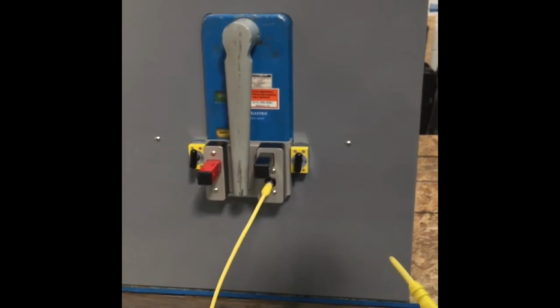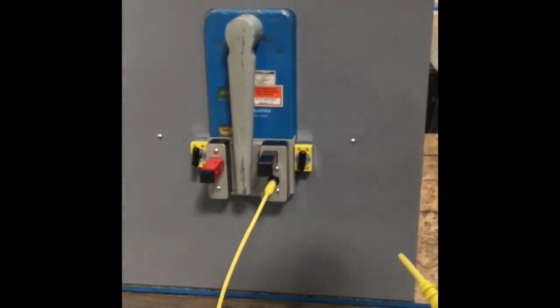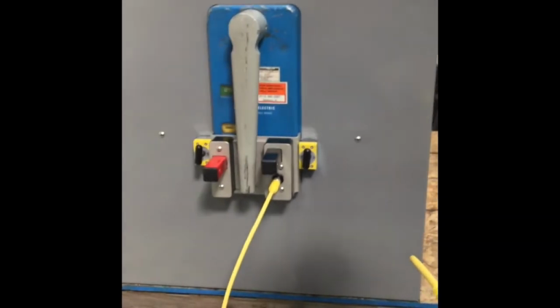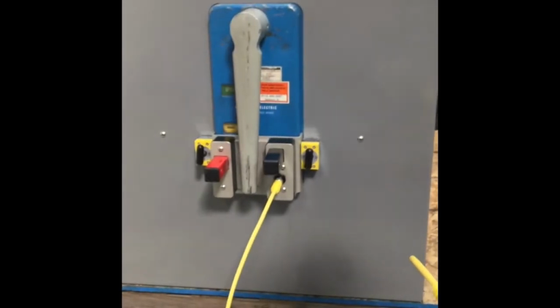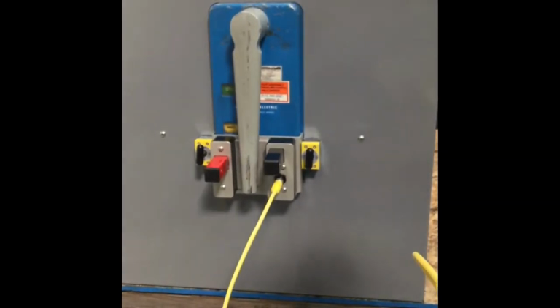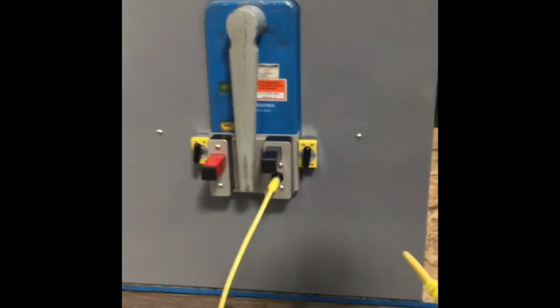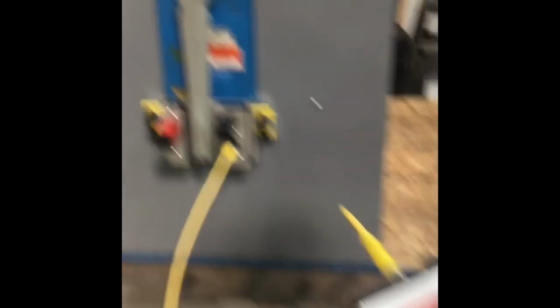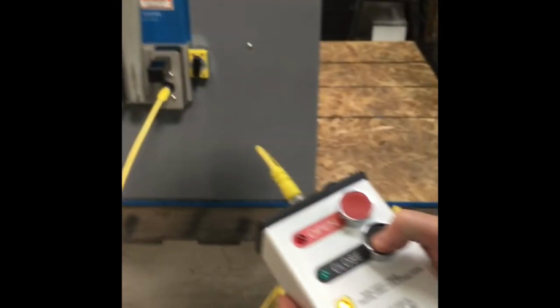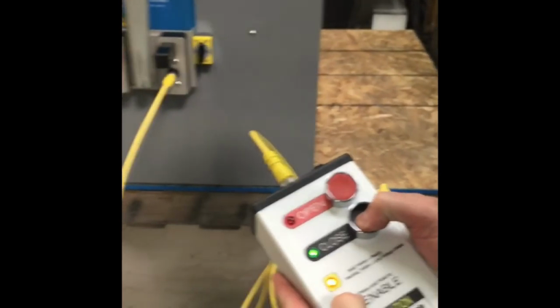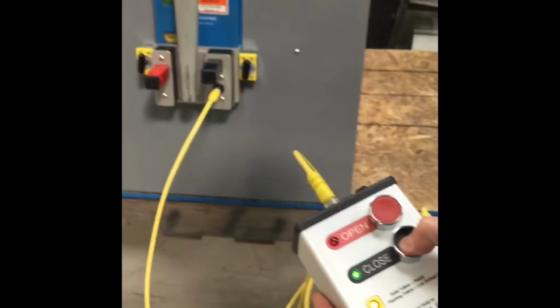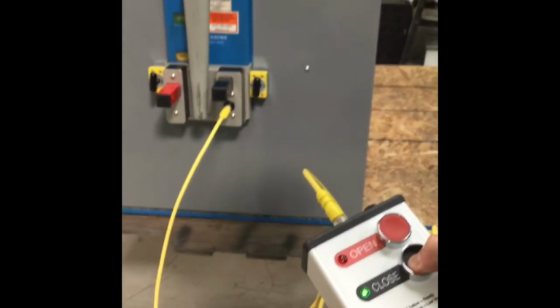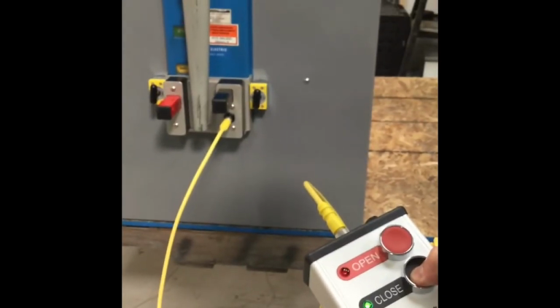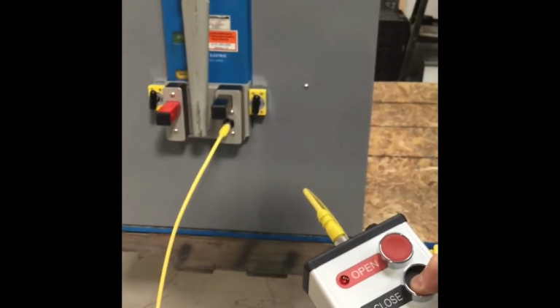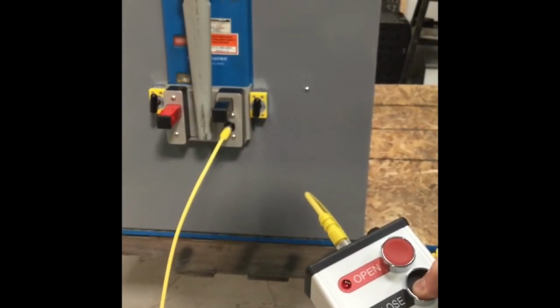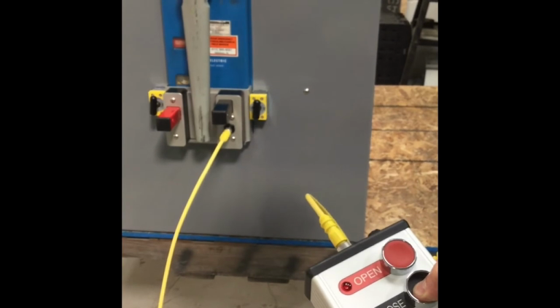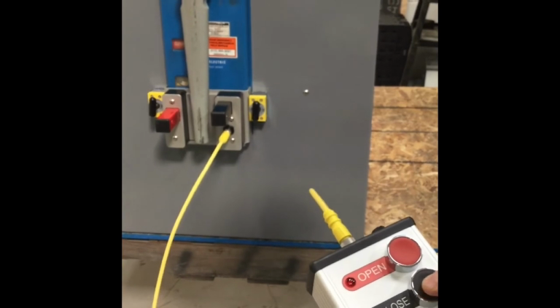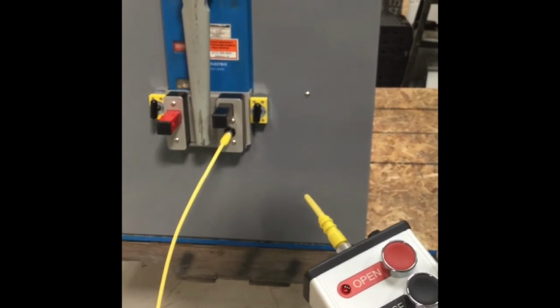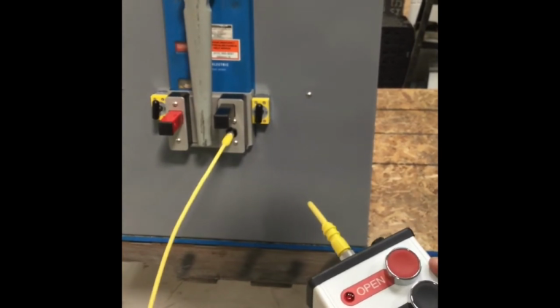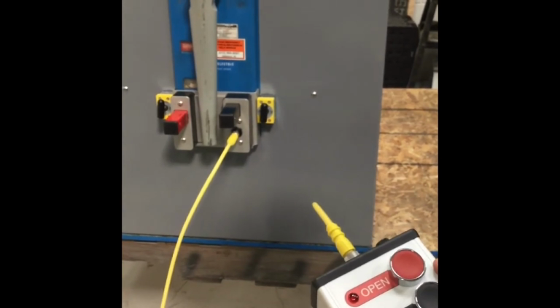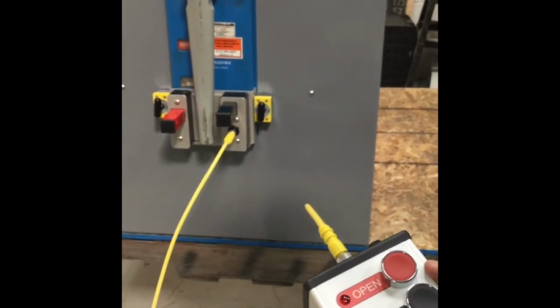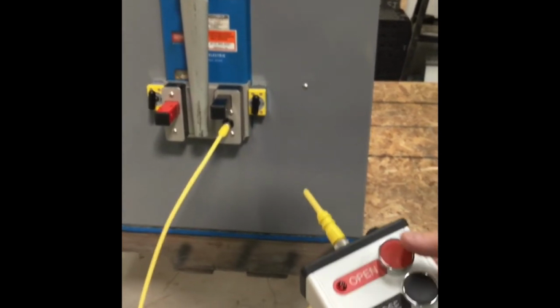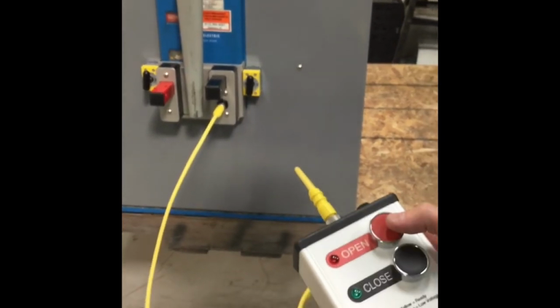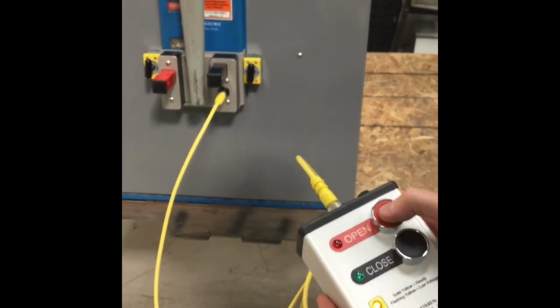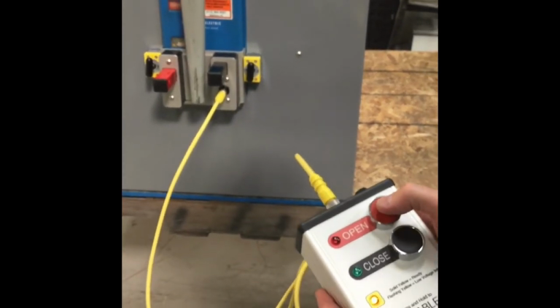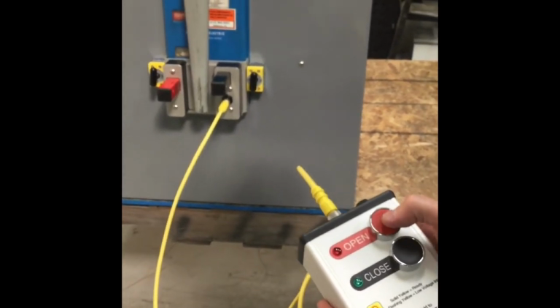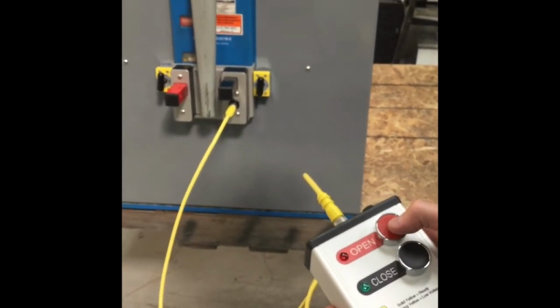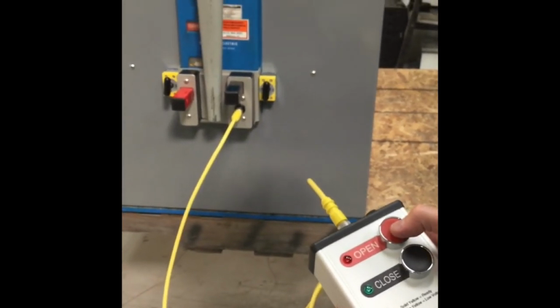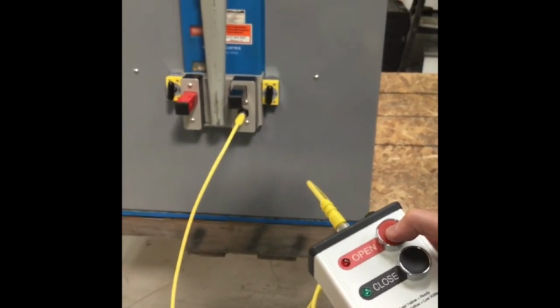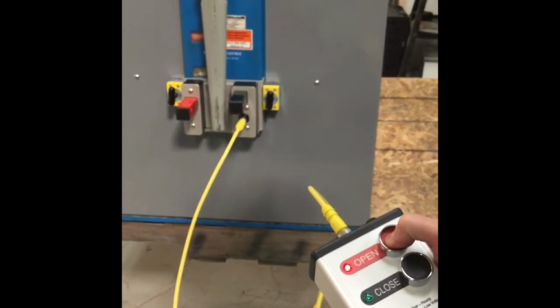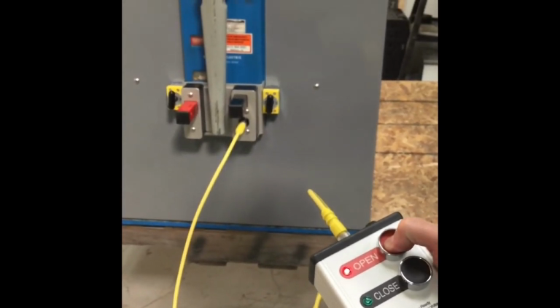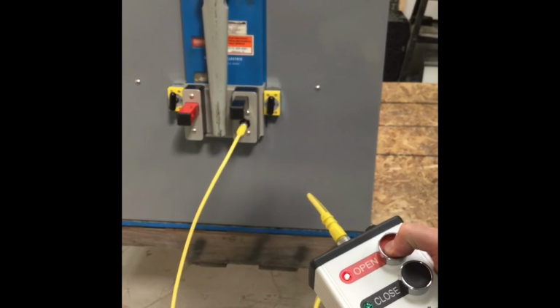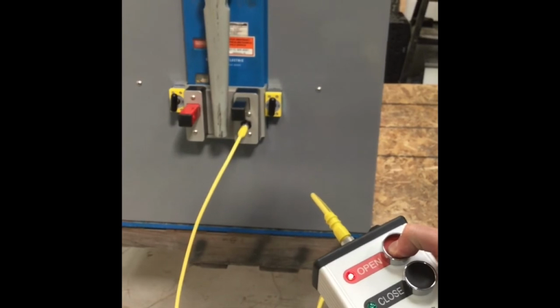To close the breaker, you hold the enable and push the close button. When you're ready to open the breaker, you hold the enable button and push the open button.